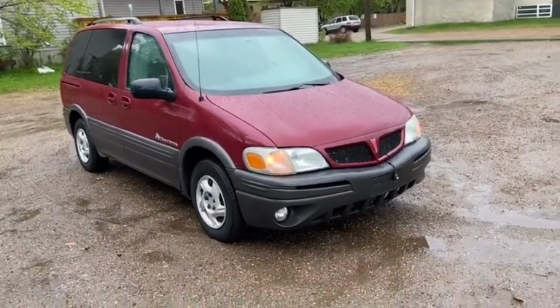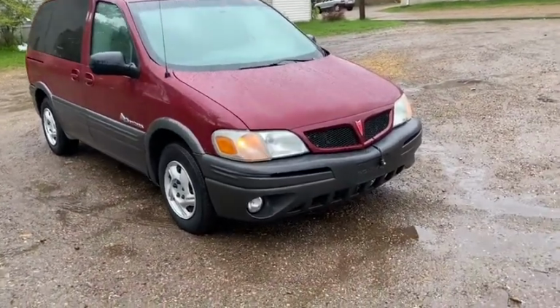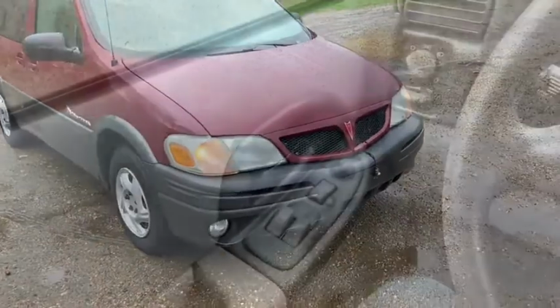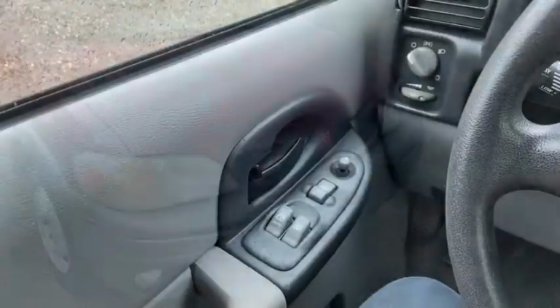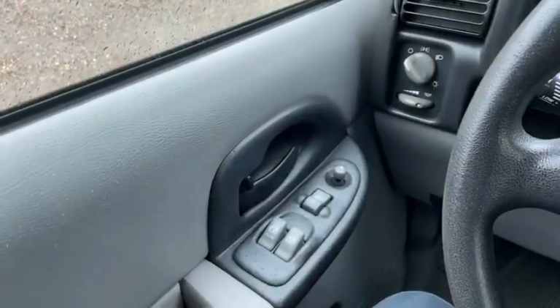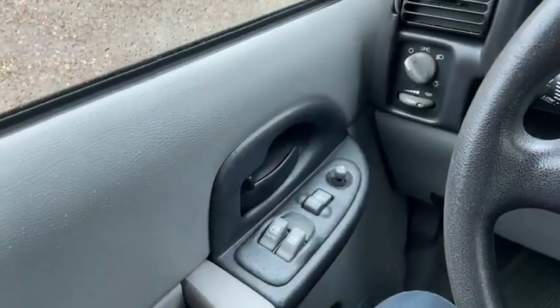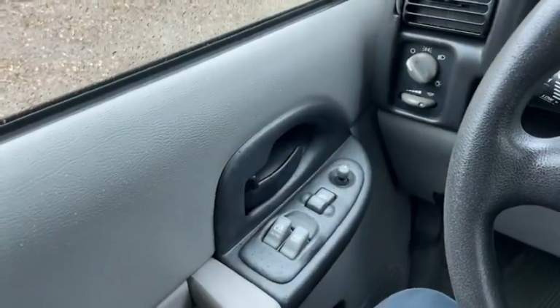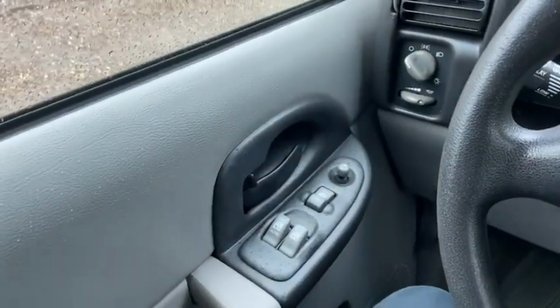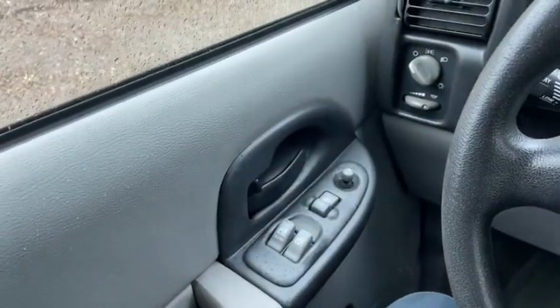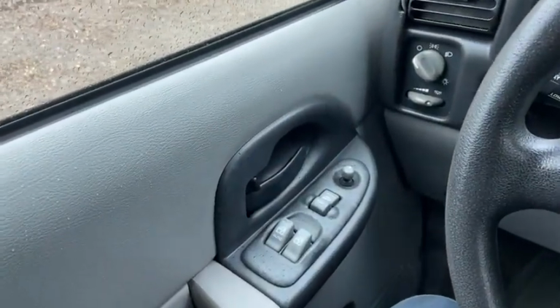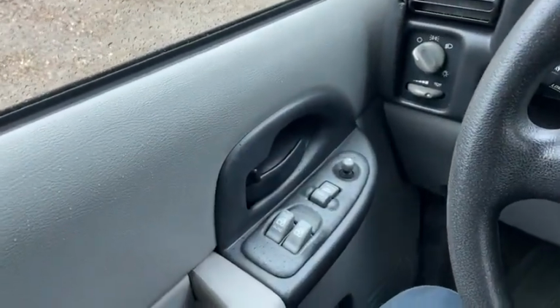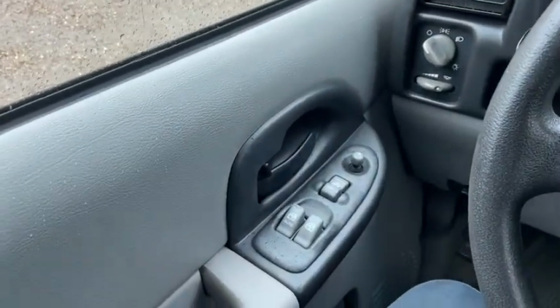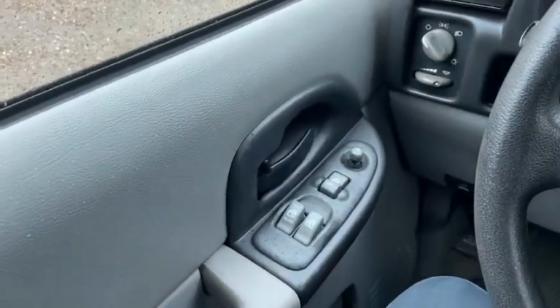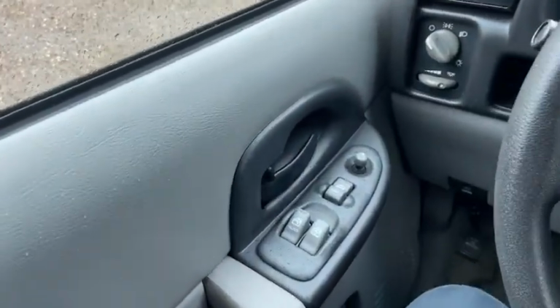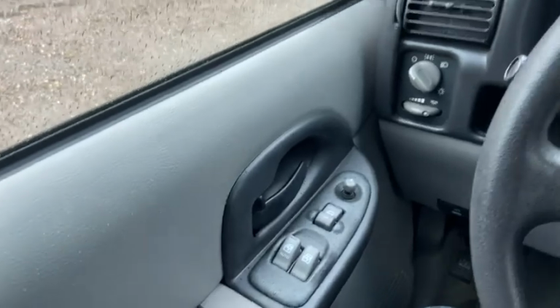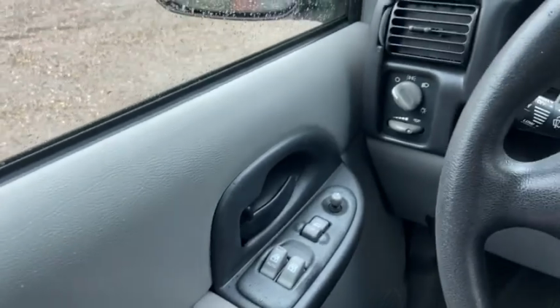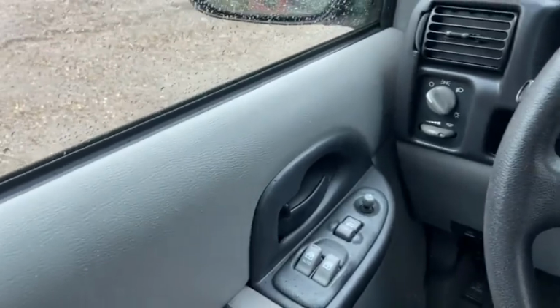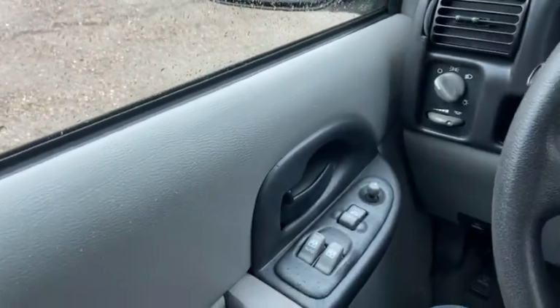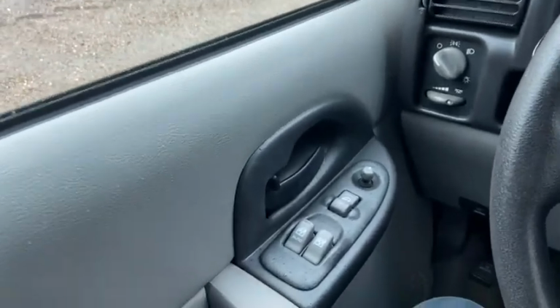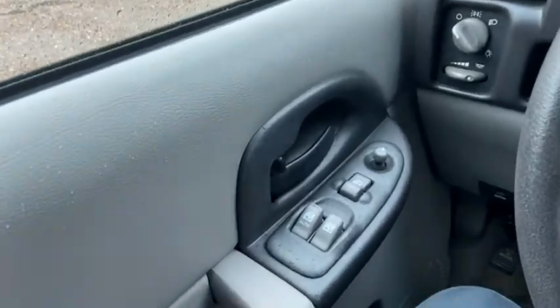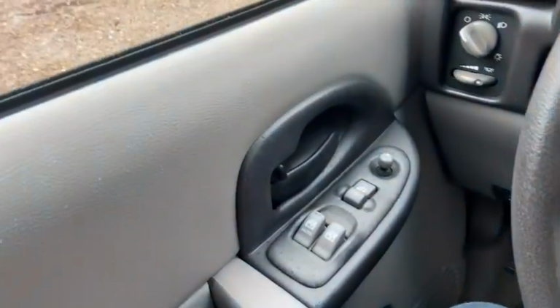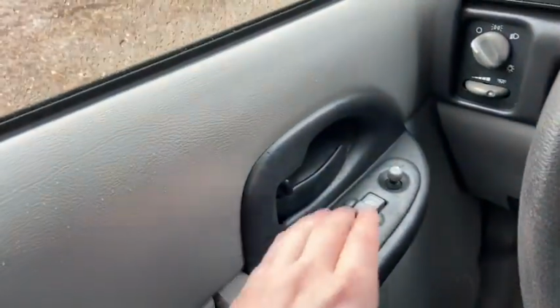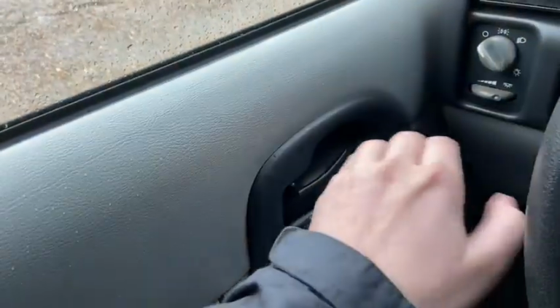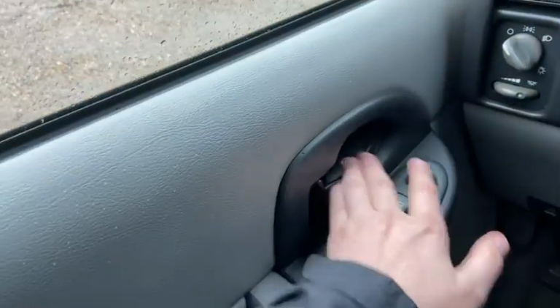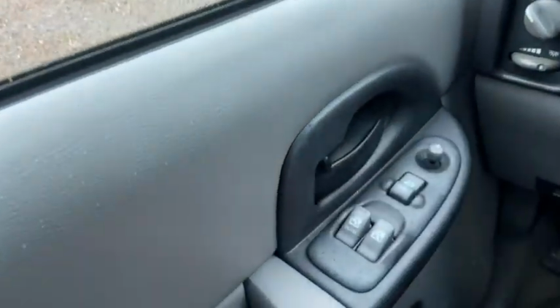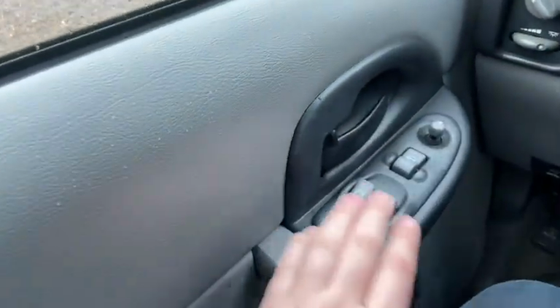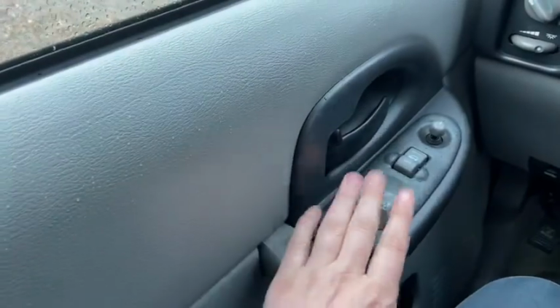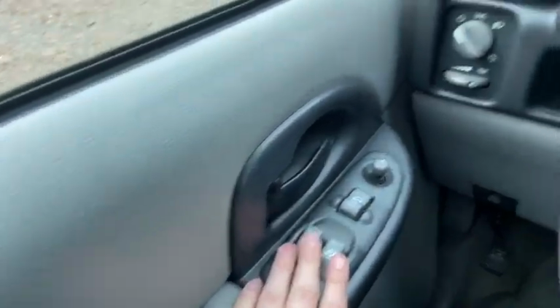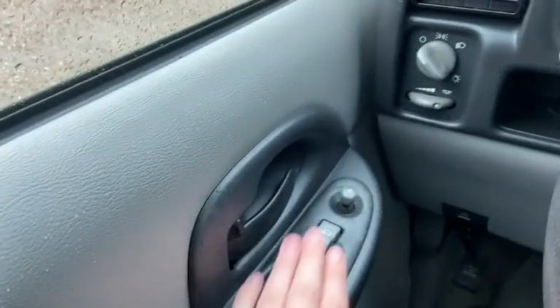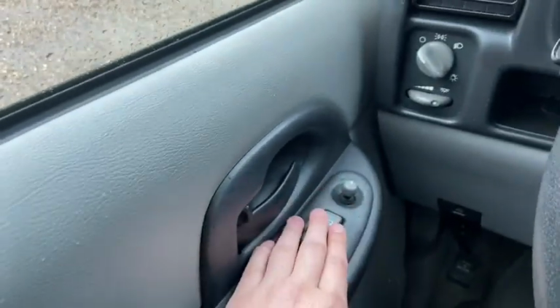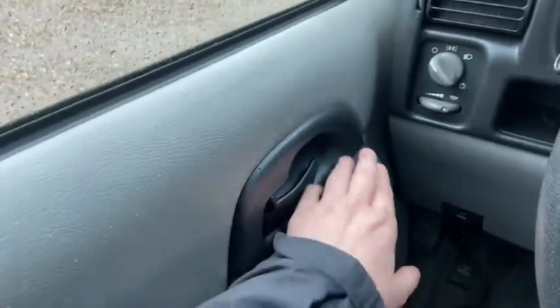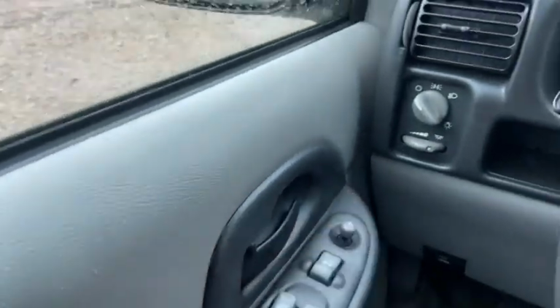Now let's take a look inside. Sitting inside the van, we're going to do a quick run through of some of the features as well as go over the interior layout. Starting on the door panel, you have your door latch with your power windows, power locks, and power mirrors.